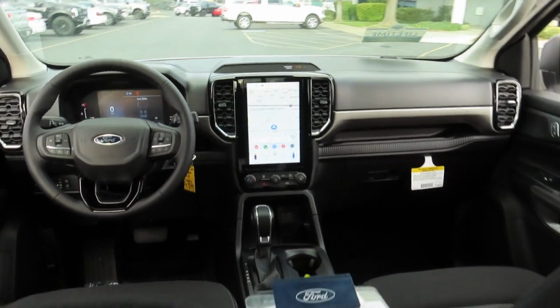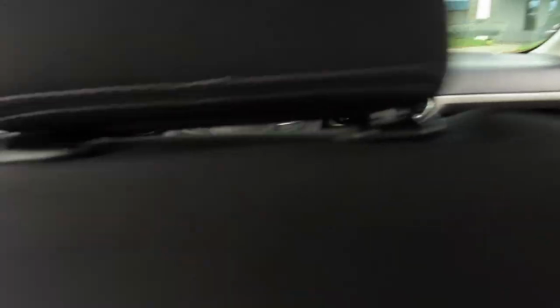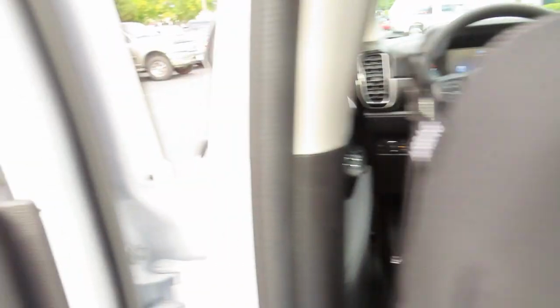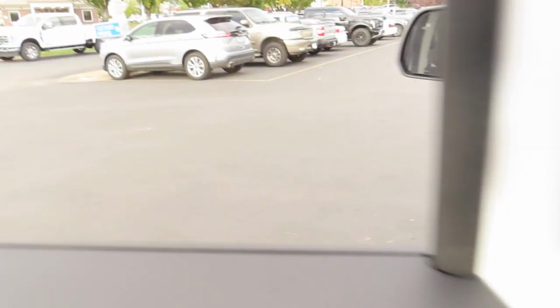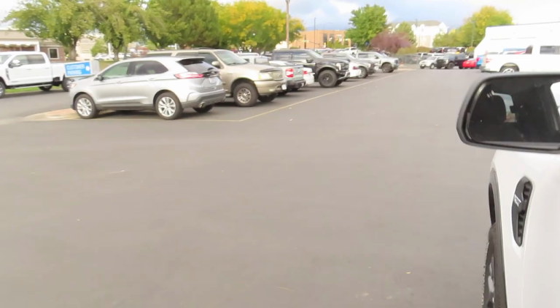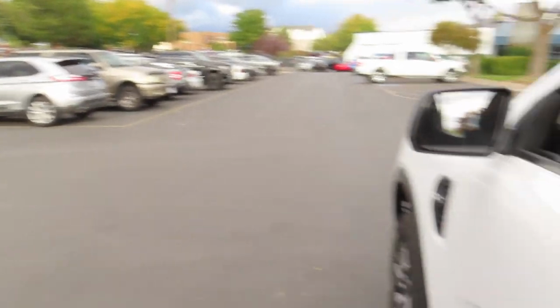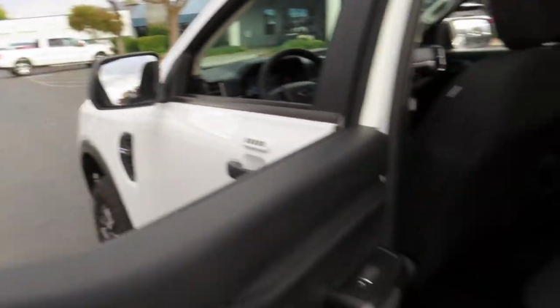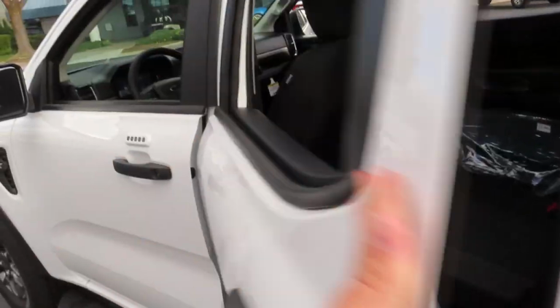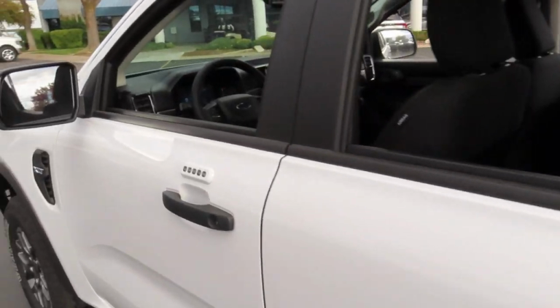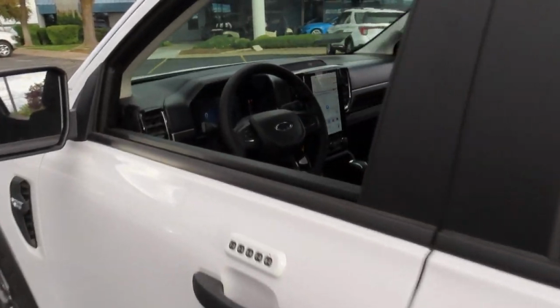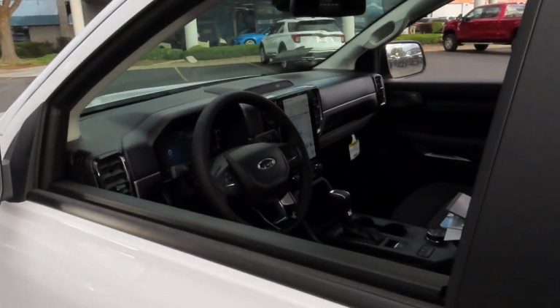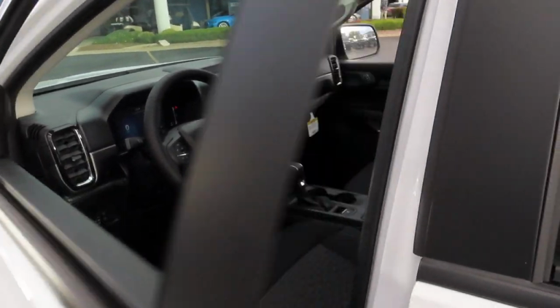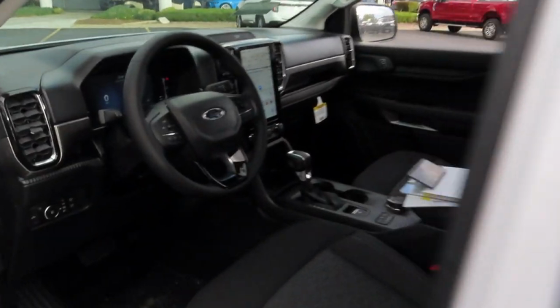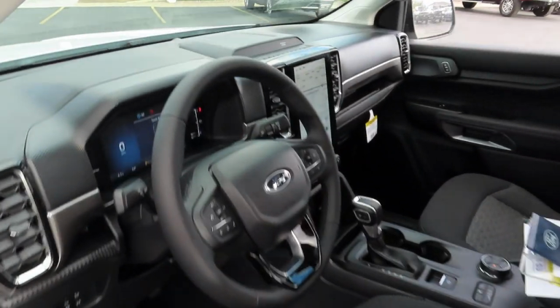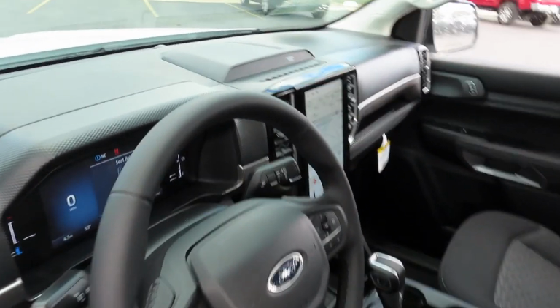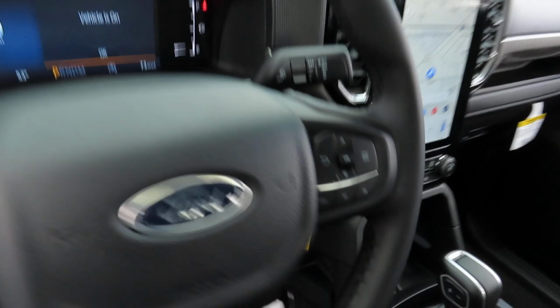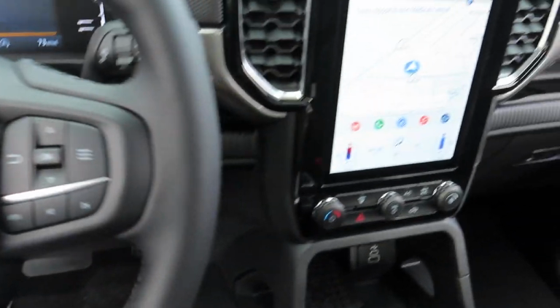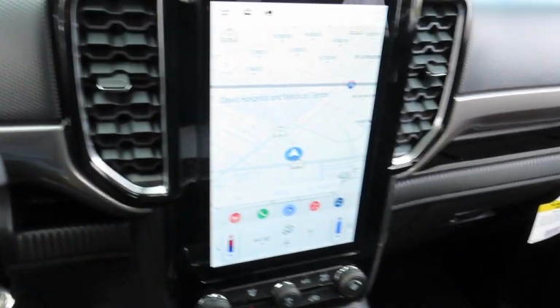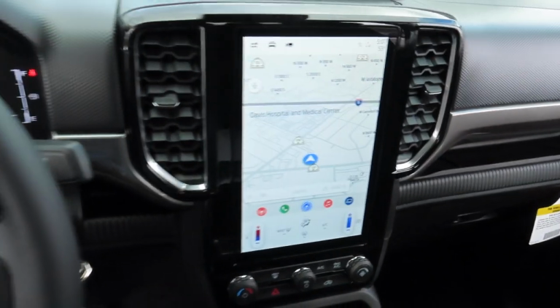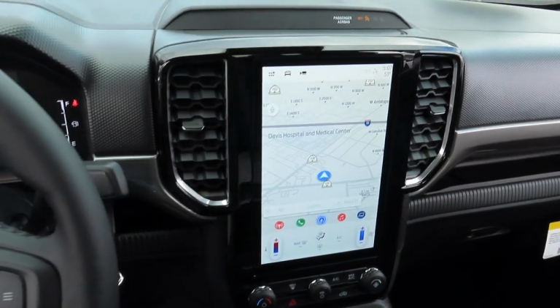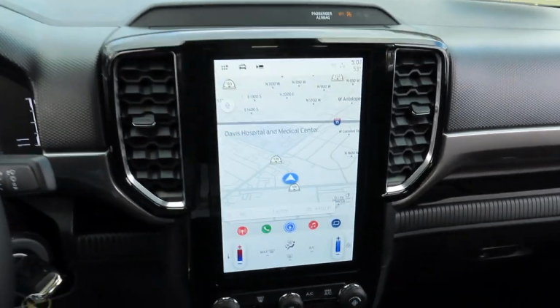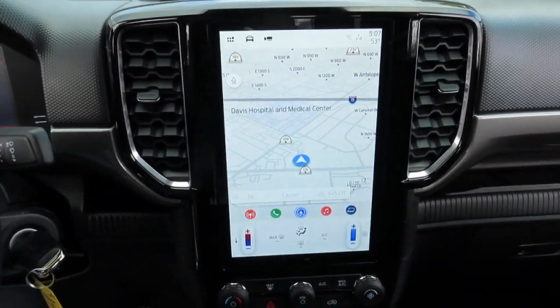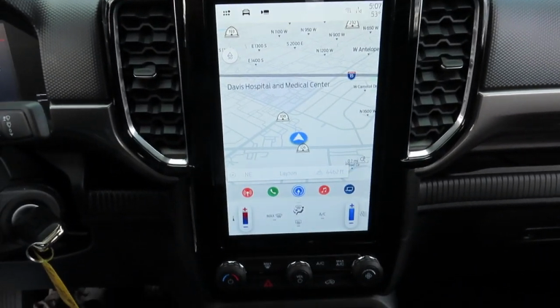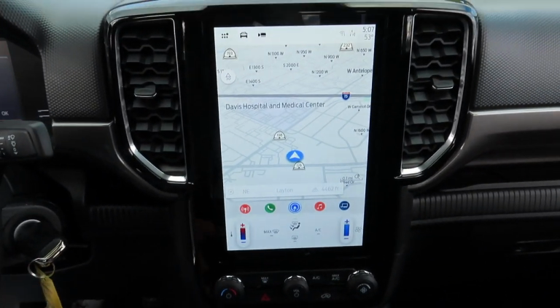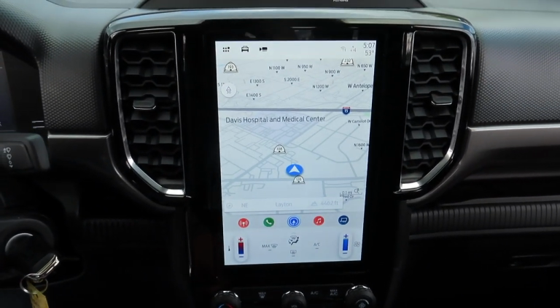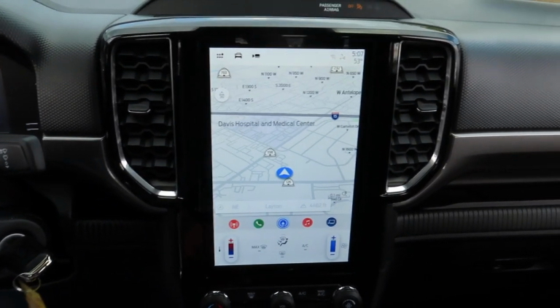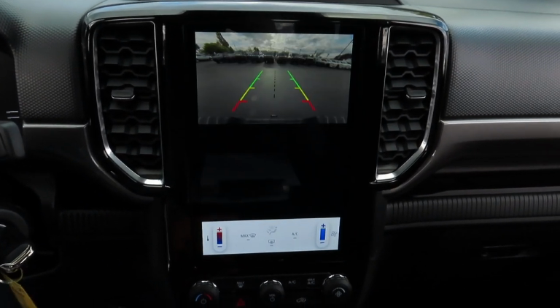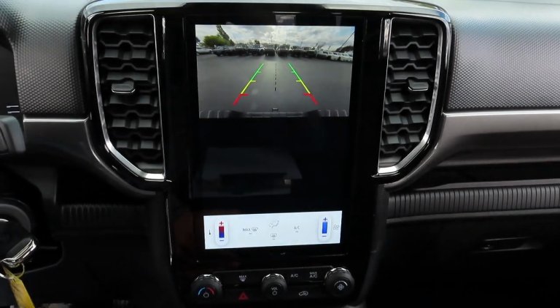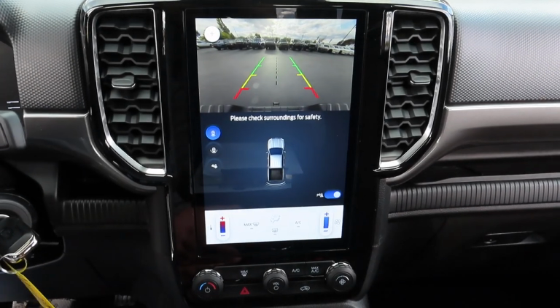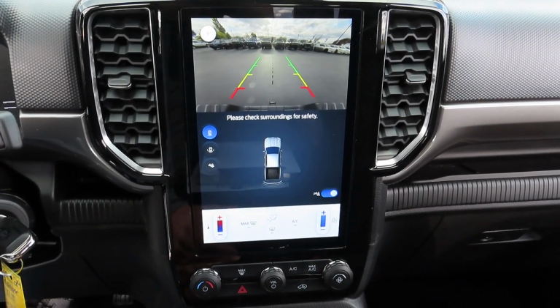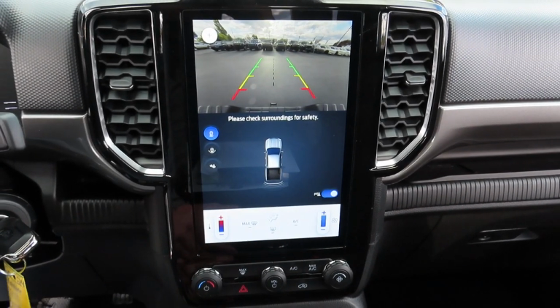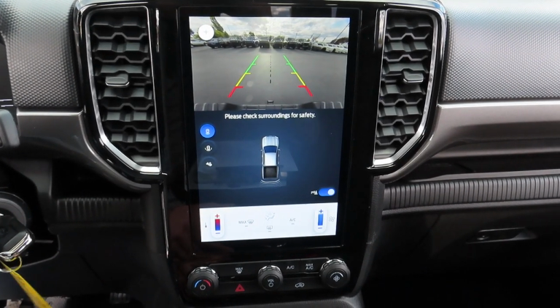Now let's go talk about the dash. This front screen has both your navigation and your rear view camera with backup alert.